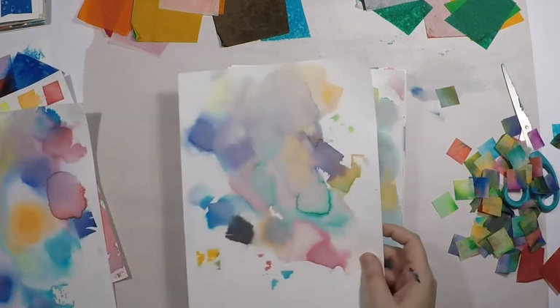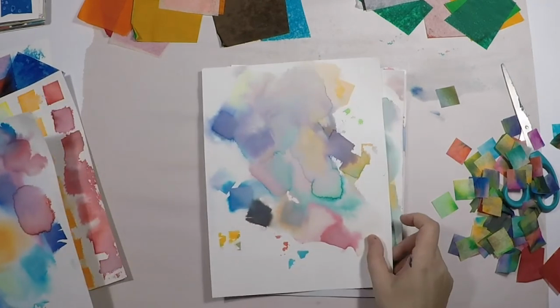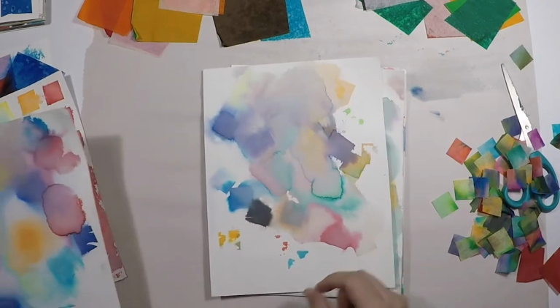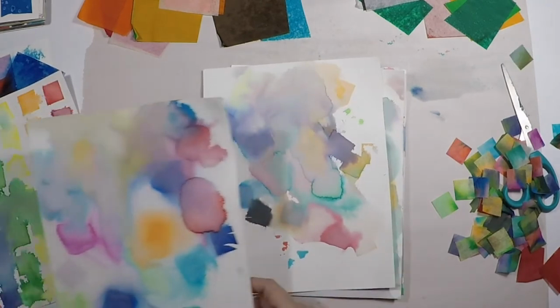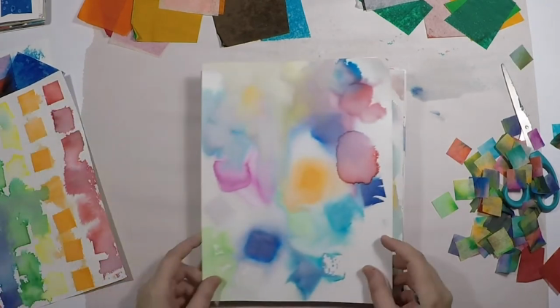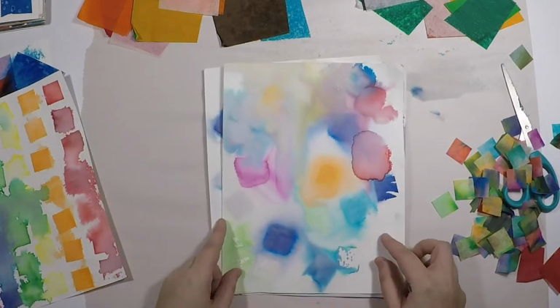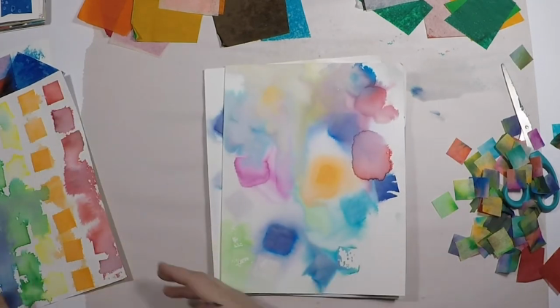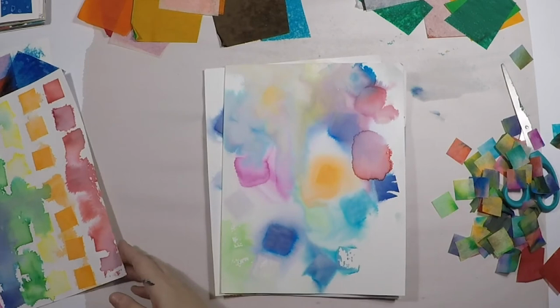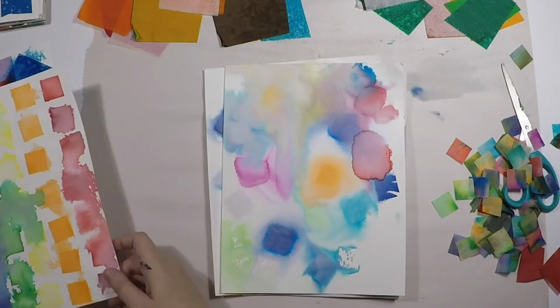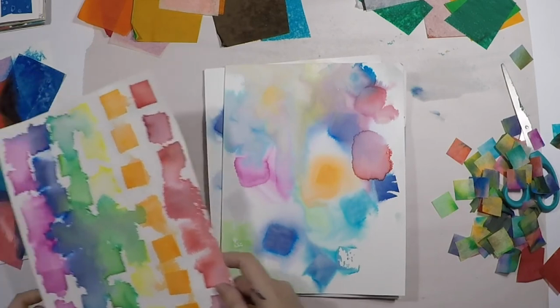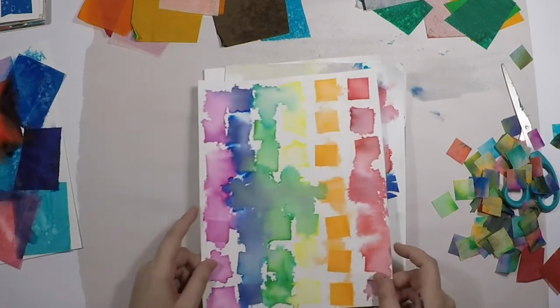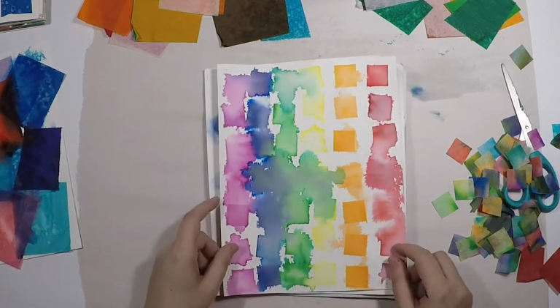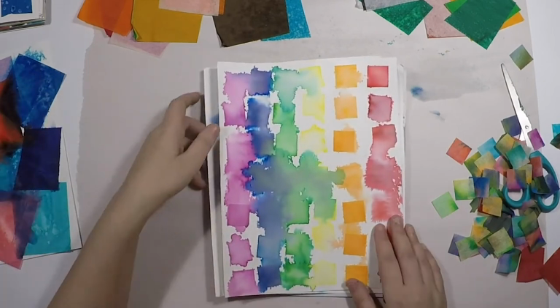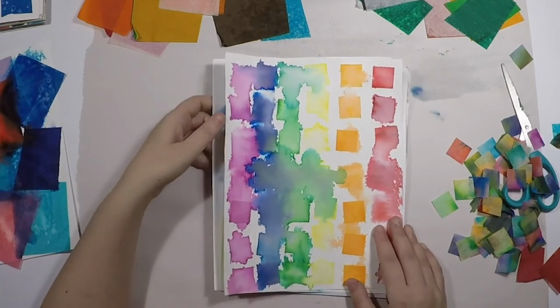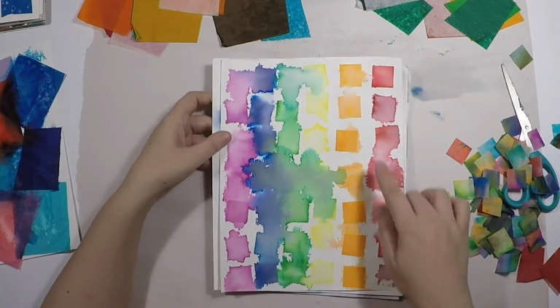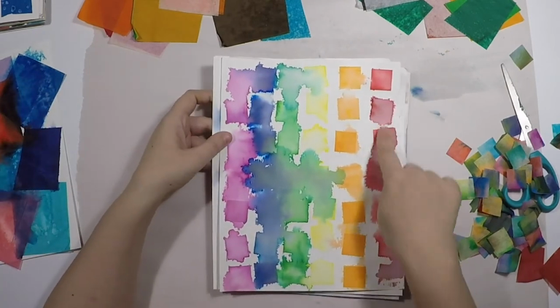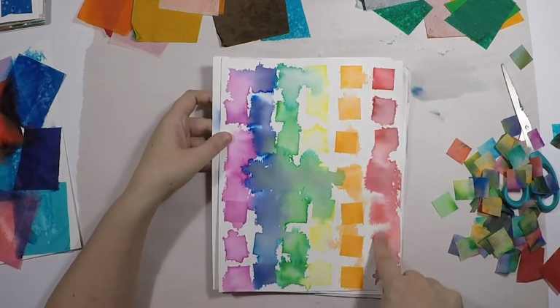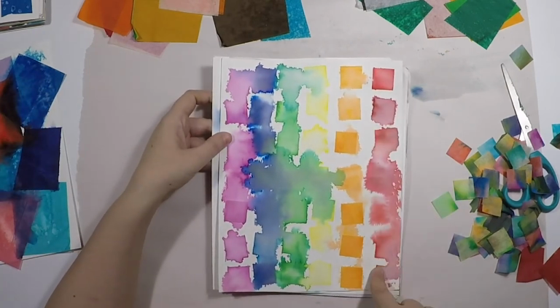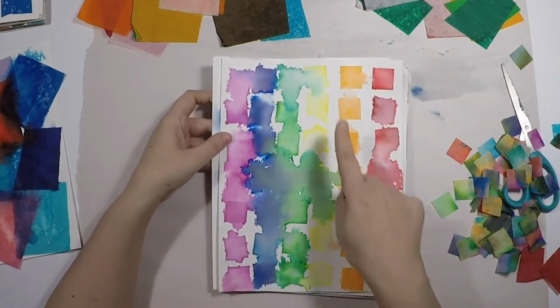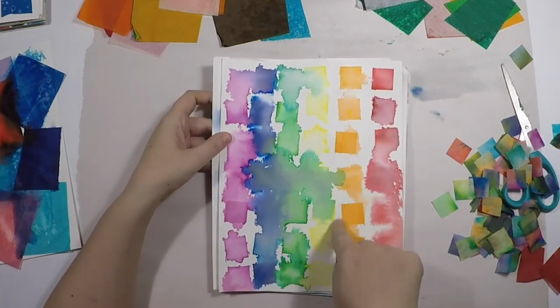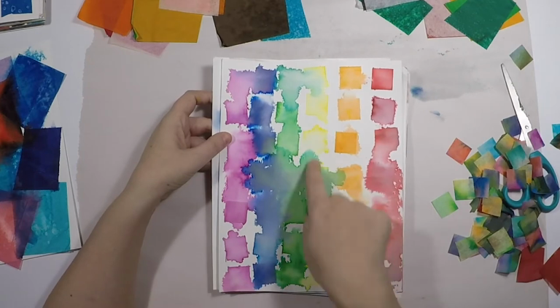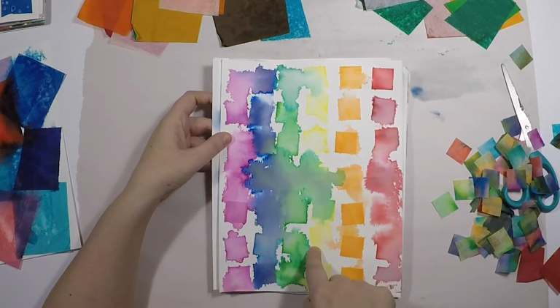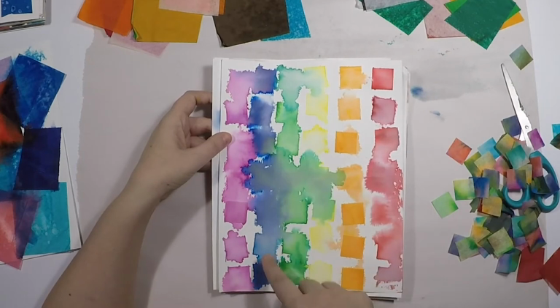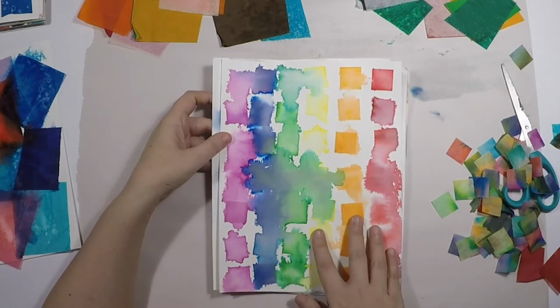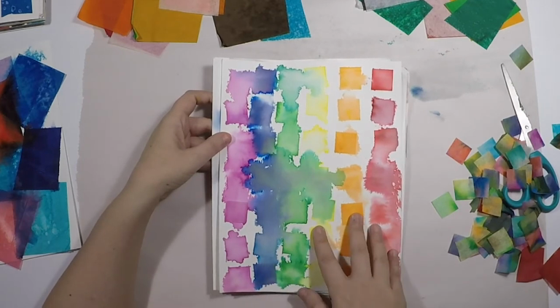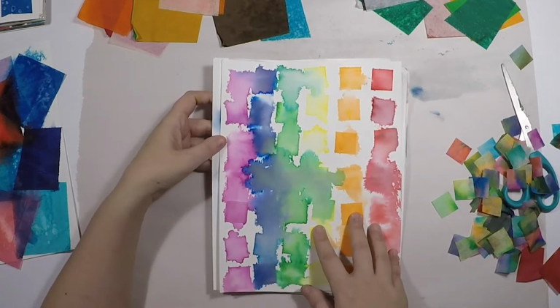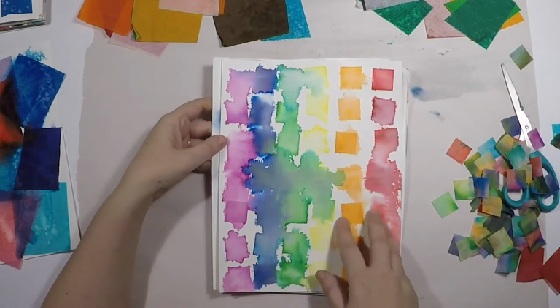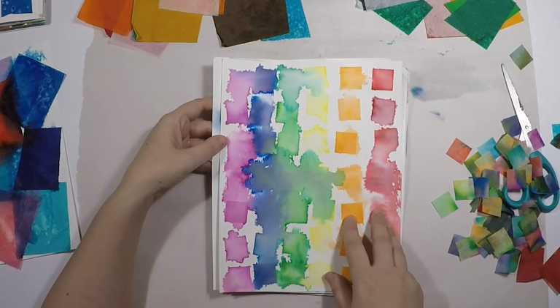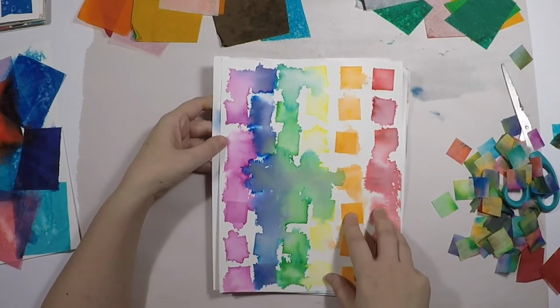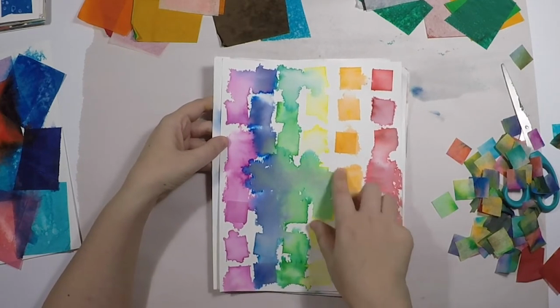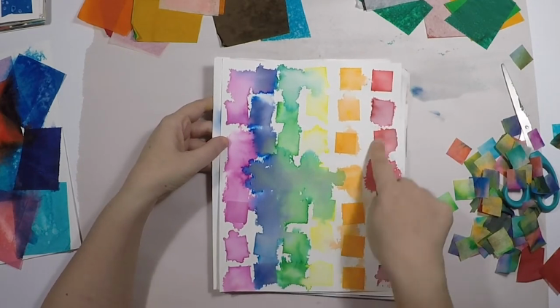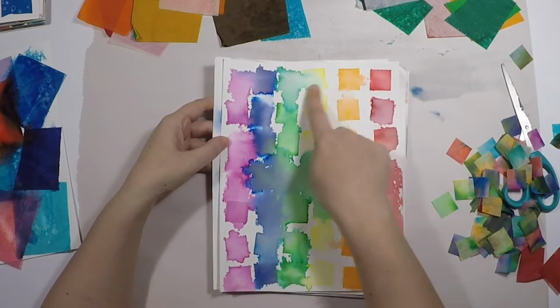Here are a couple more like that. And here's one where I was really strategic about where I placed the colors, and then used less water so that it bled less.